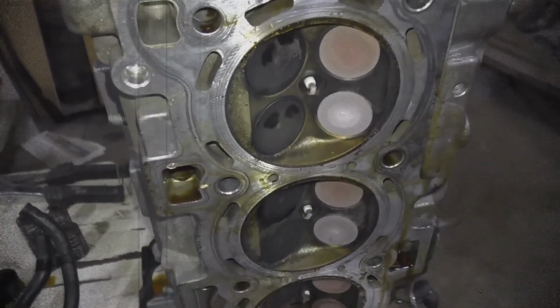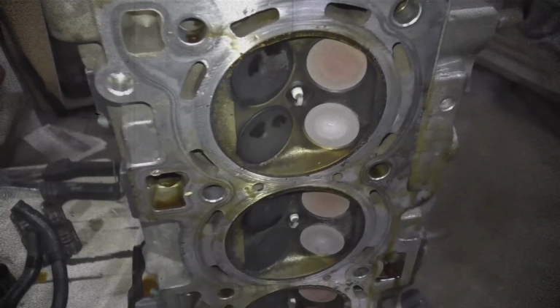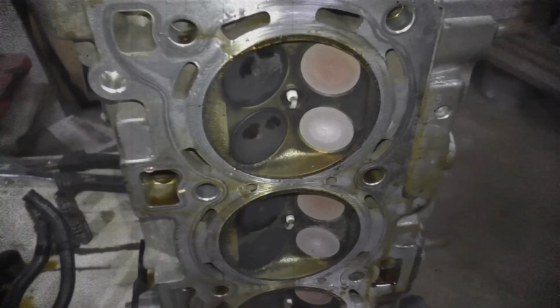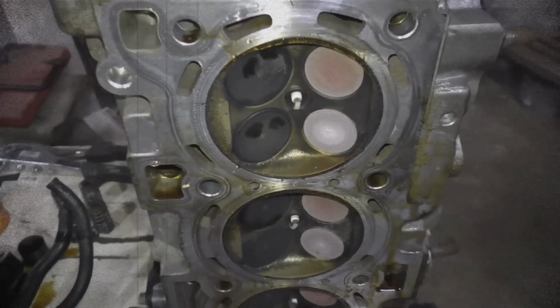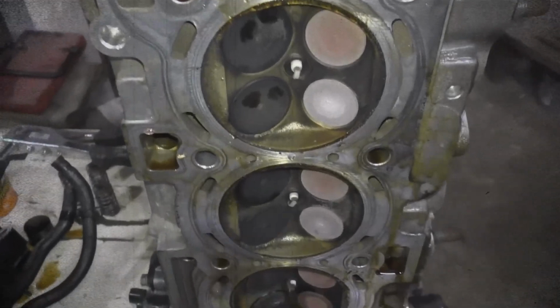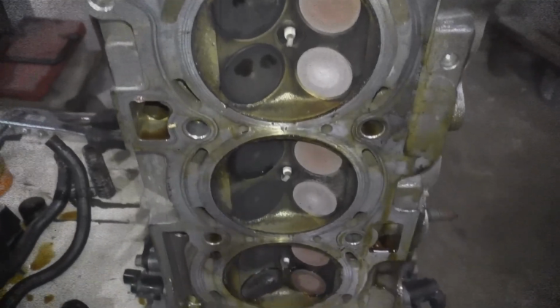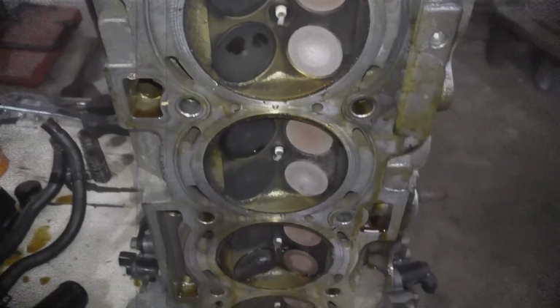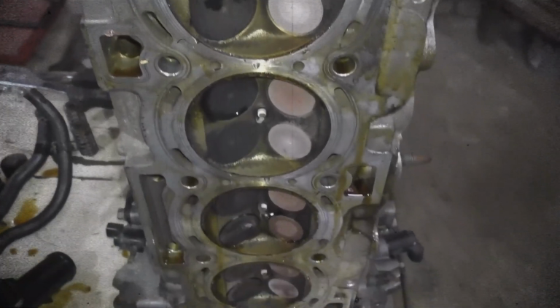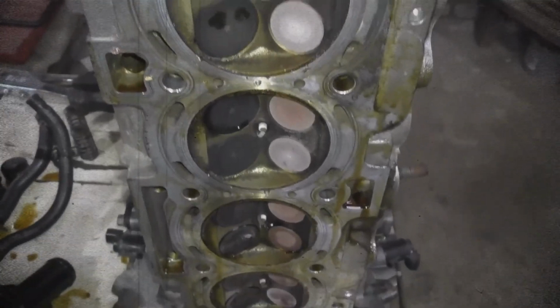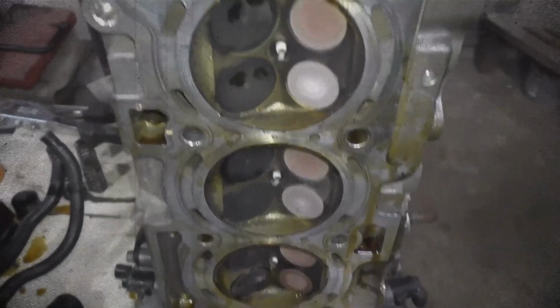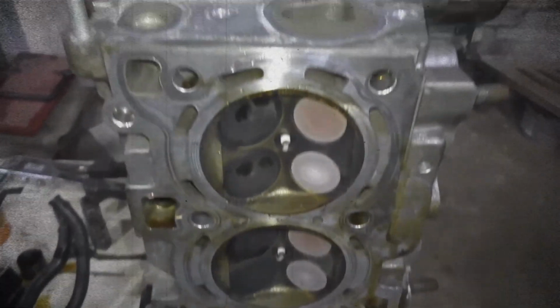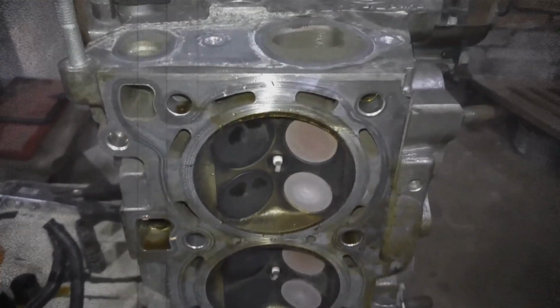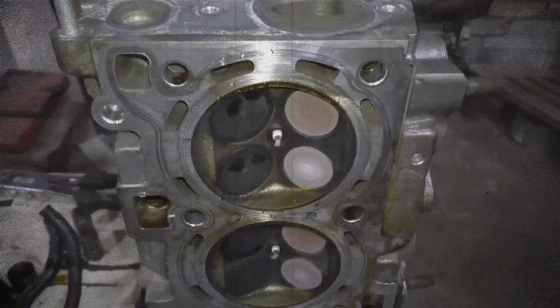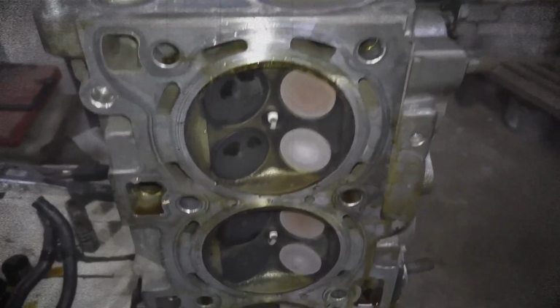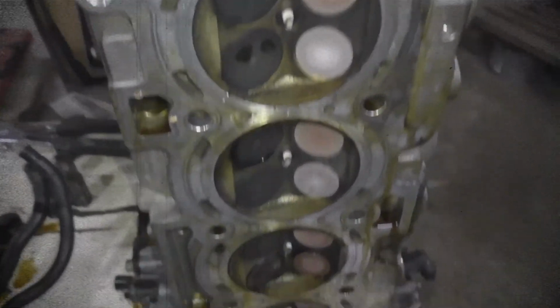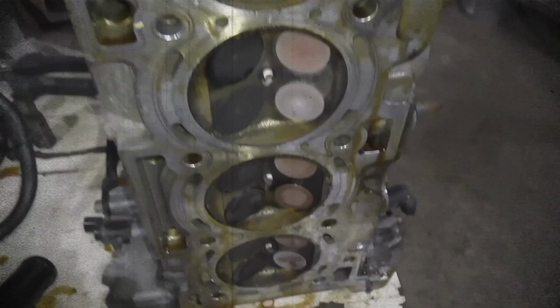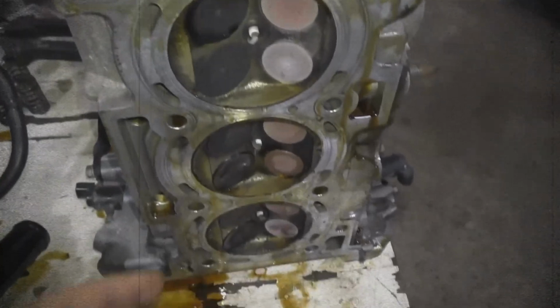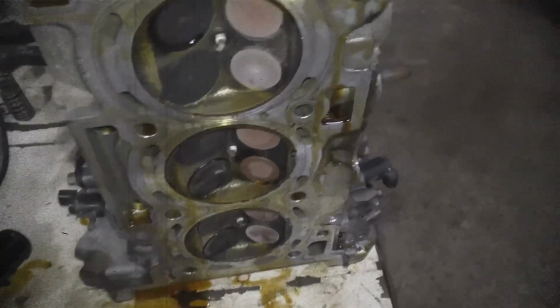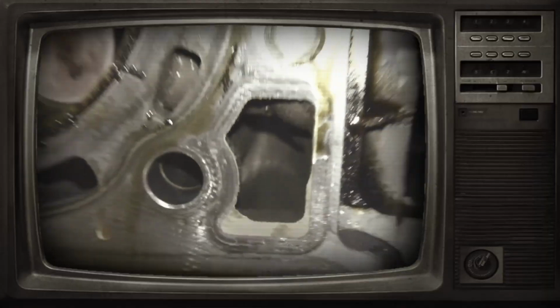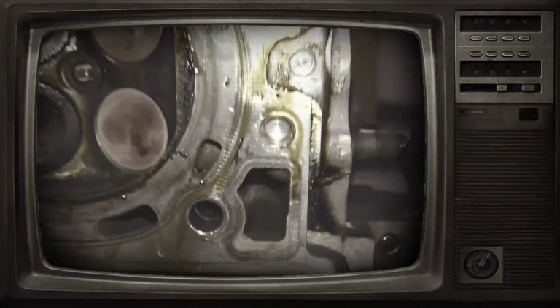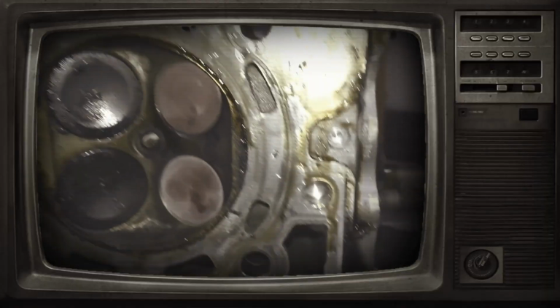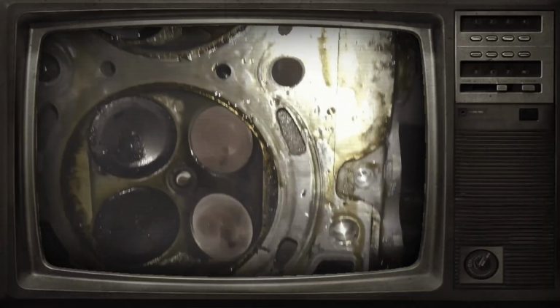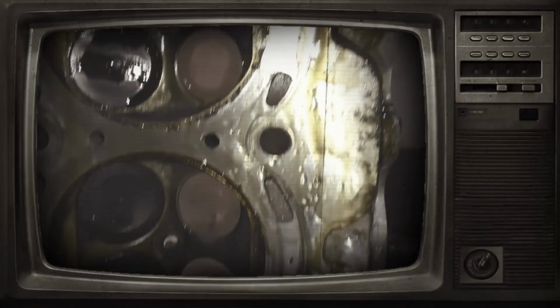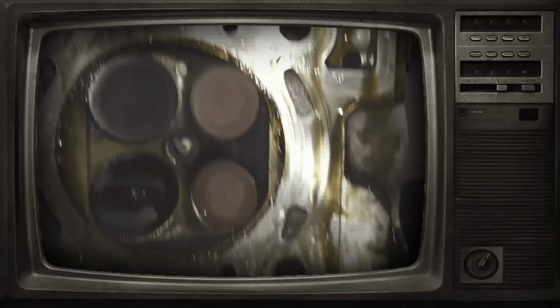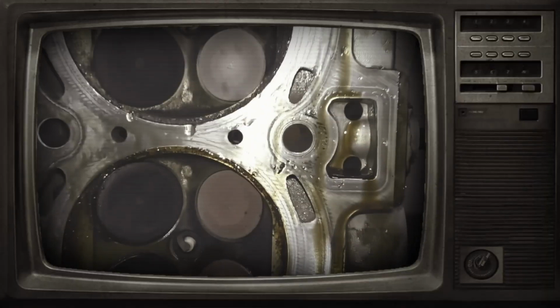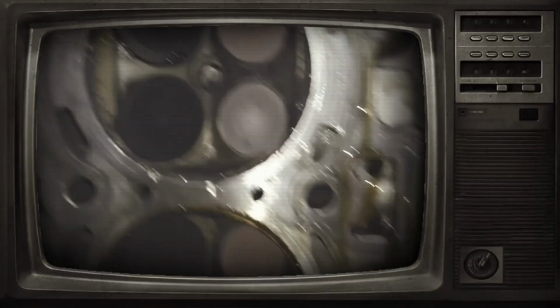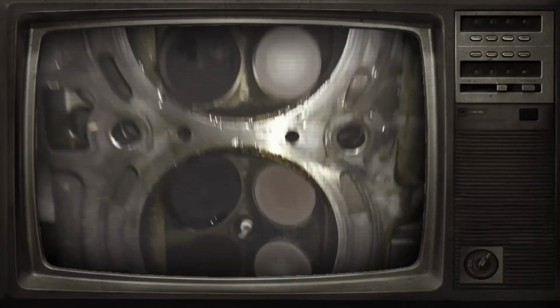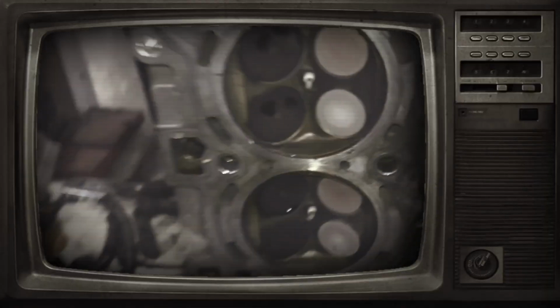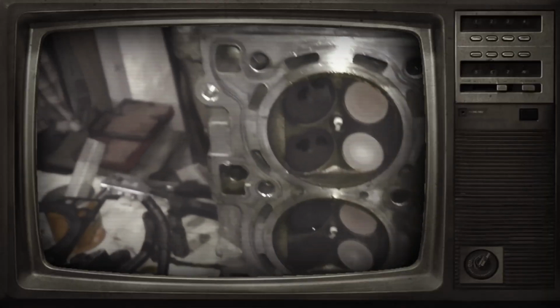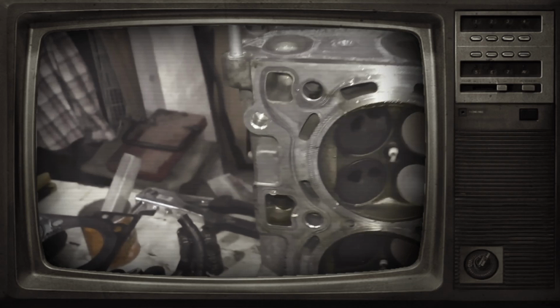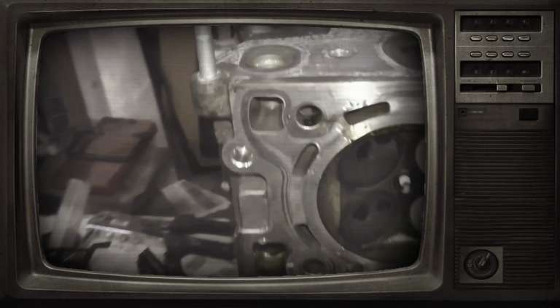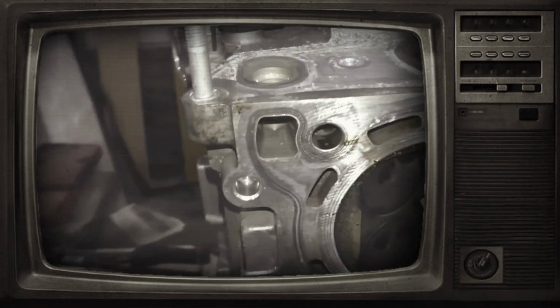For a cold engine, the recommended valve clearance is from 0.17 to 0.23mm for intake valves and from 0.27 to 0.33mm for exhaust valves.